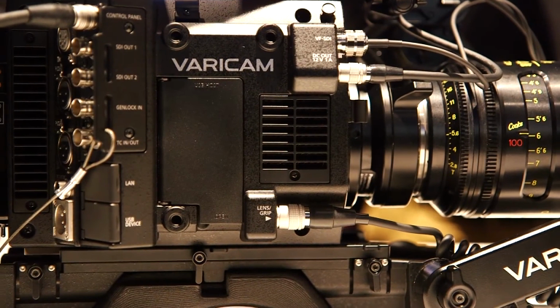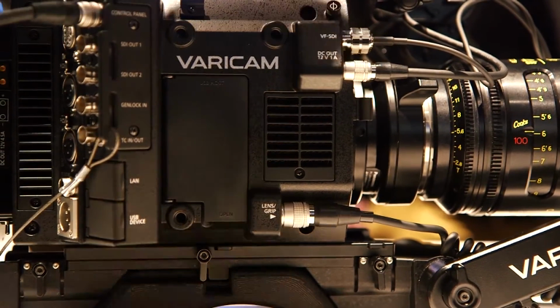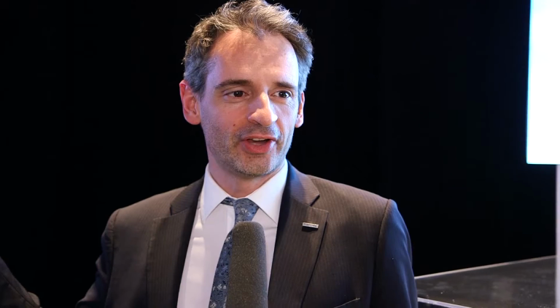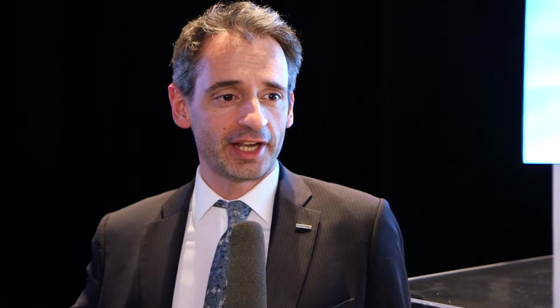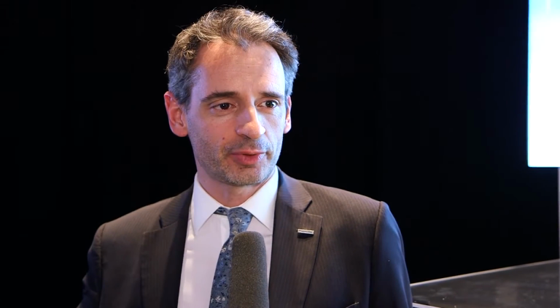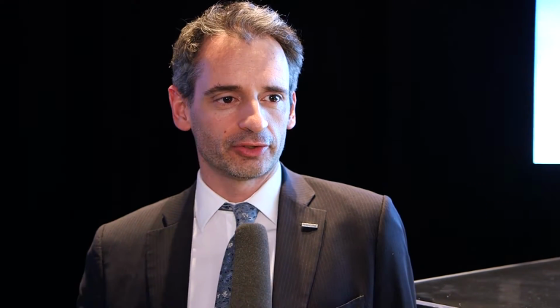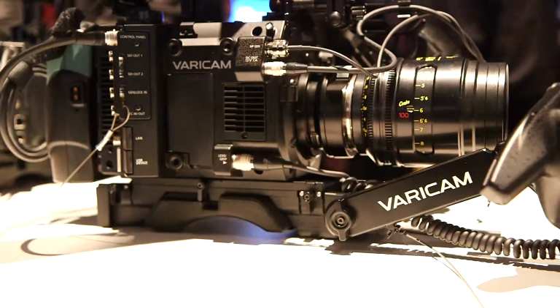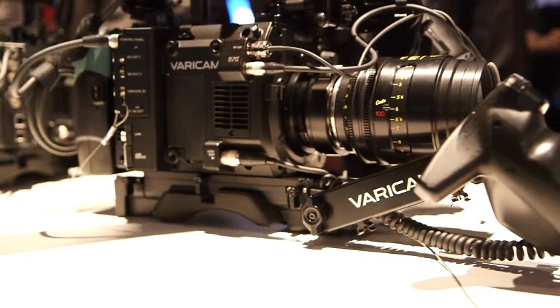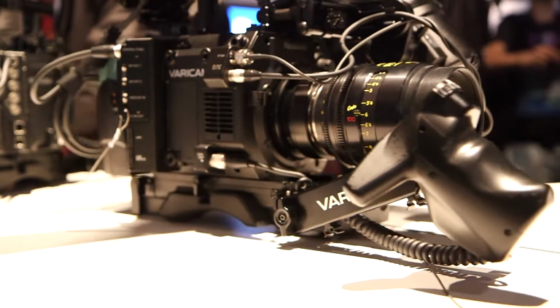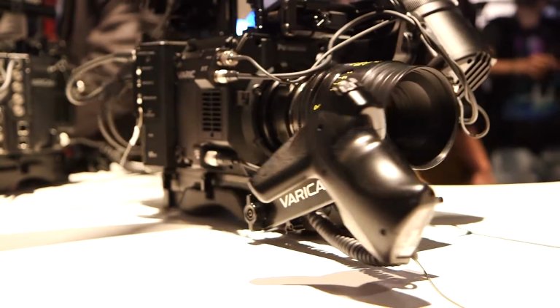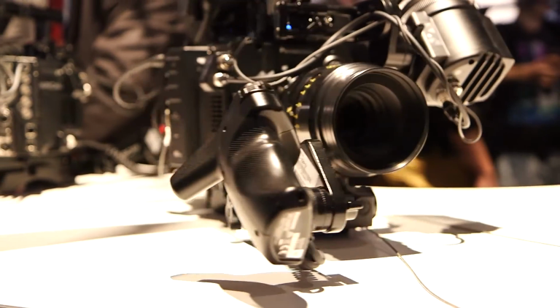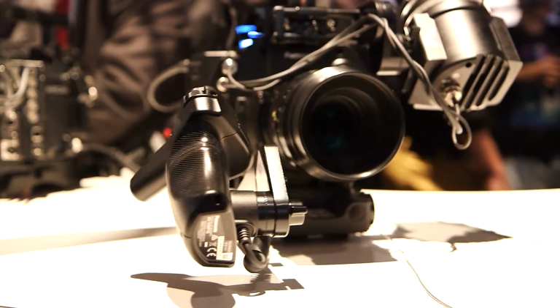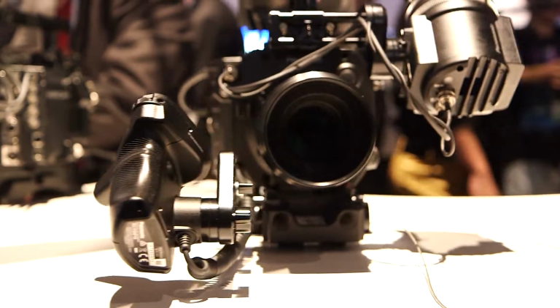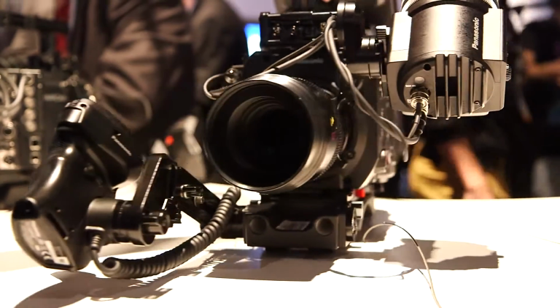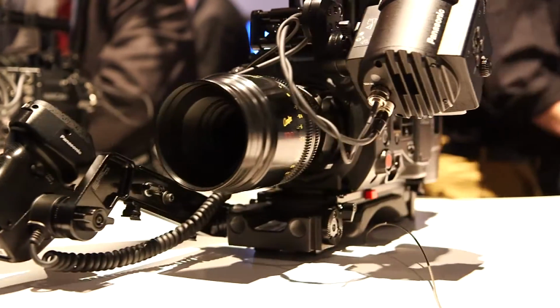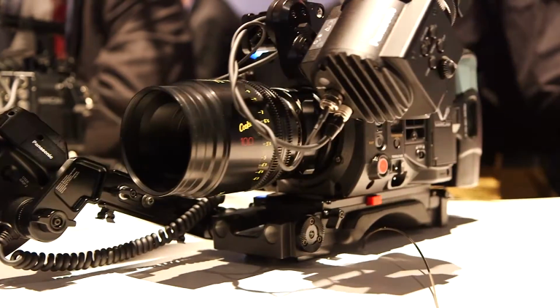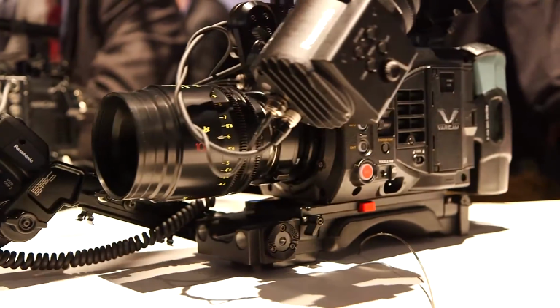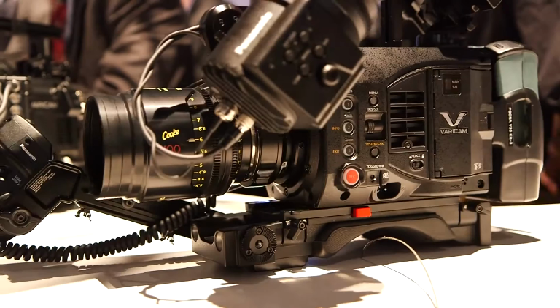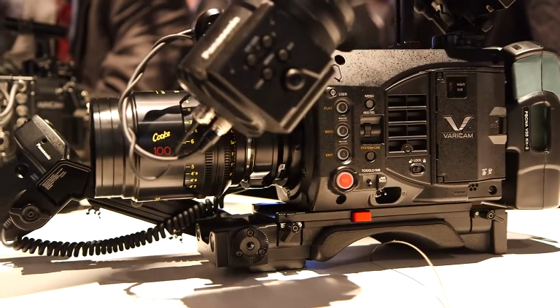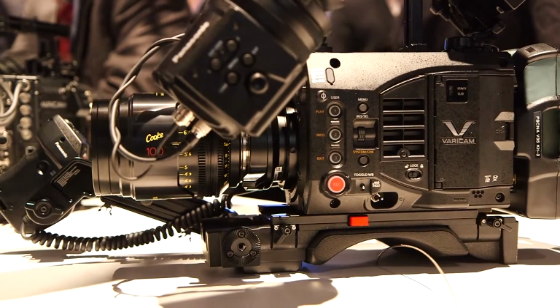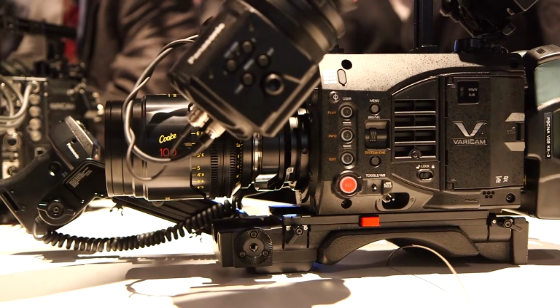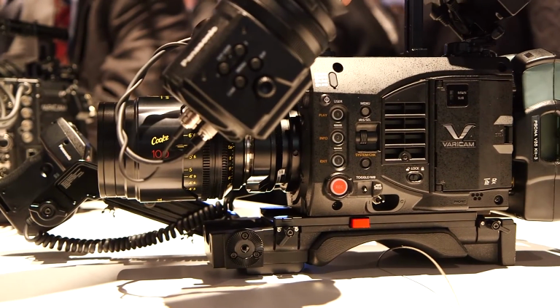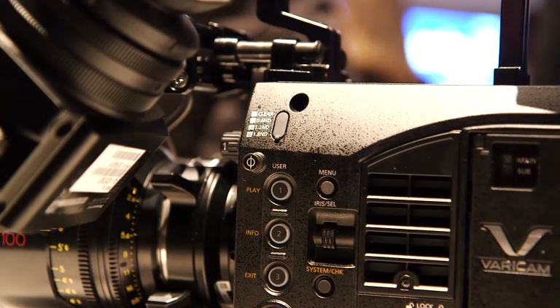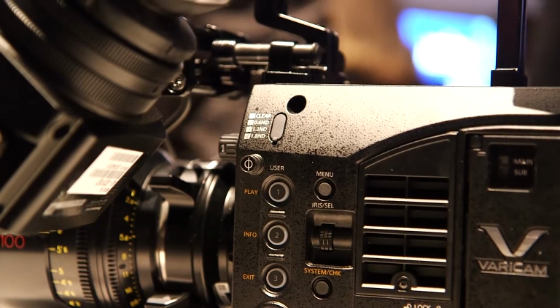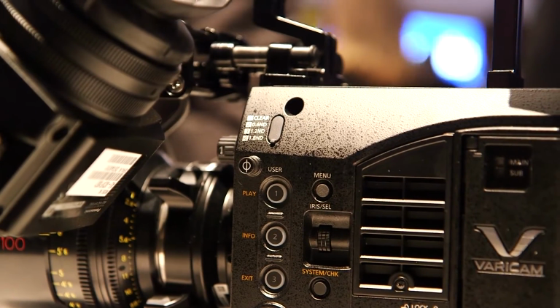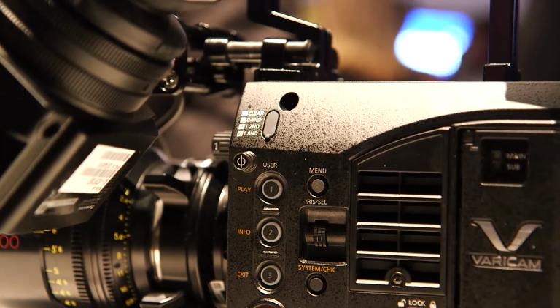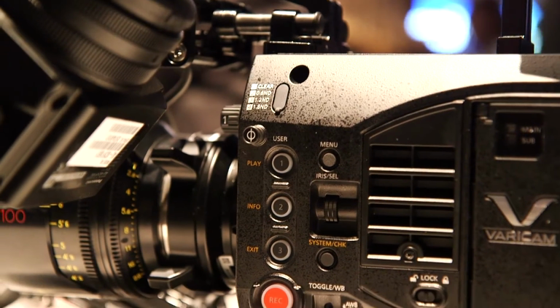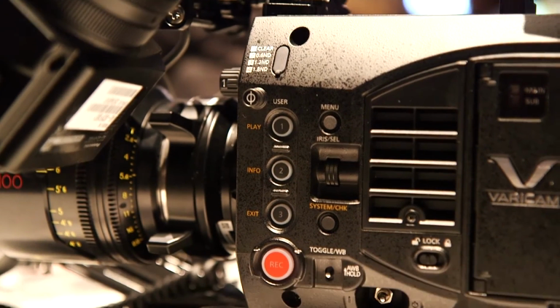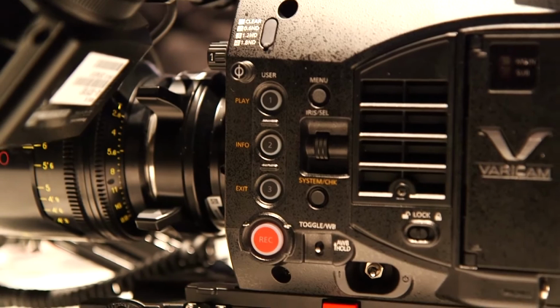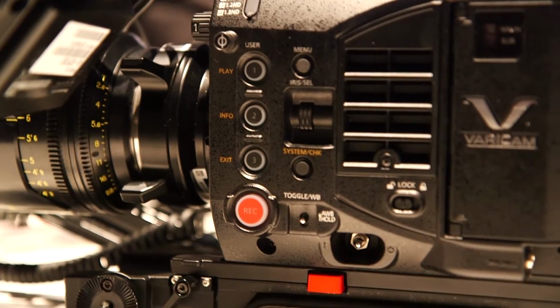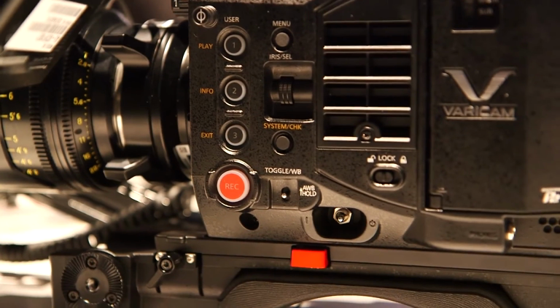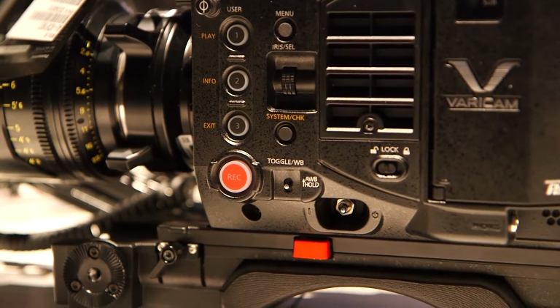We're also showing HDR because we want to demonstrate that the Varicam LTE is HDR ready — we have a lot of questions about that. What we show is that footage from the Varicam LTE can have two different gradings.